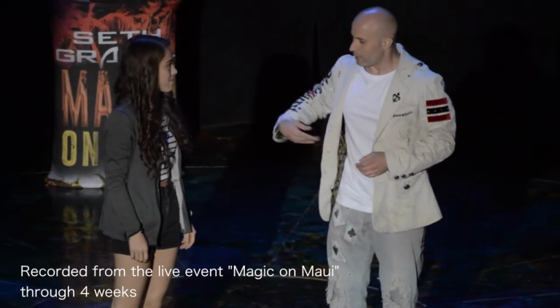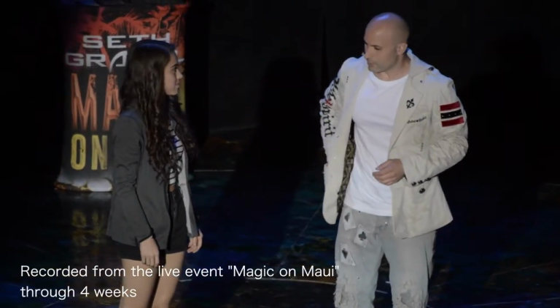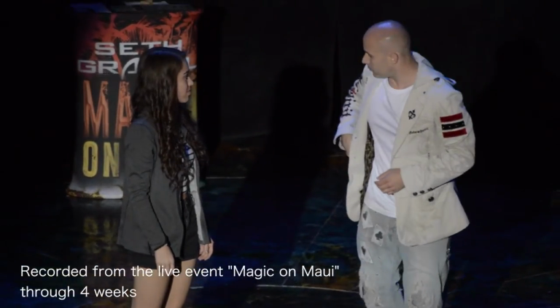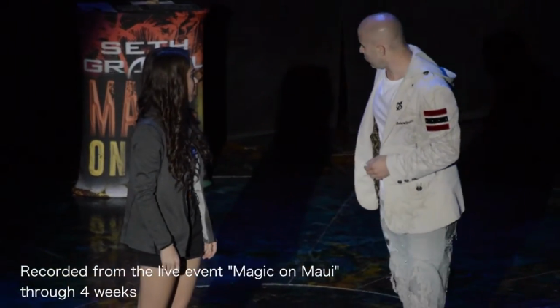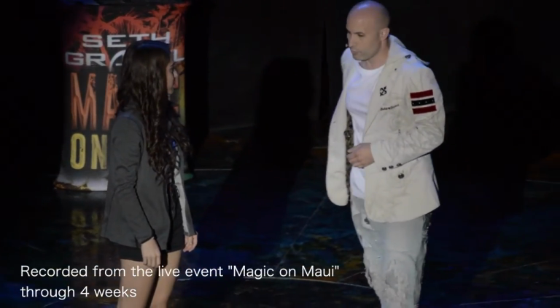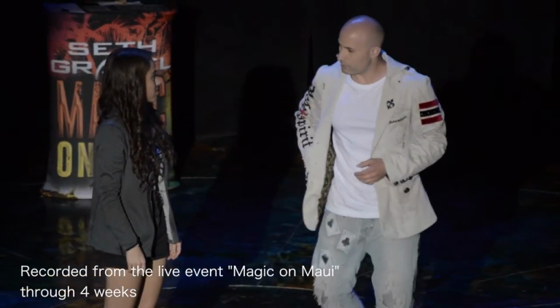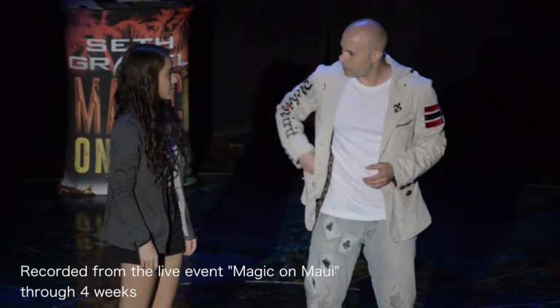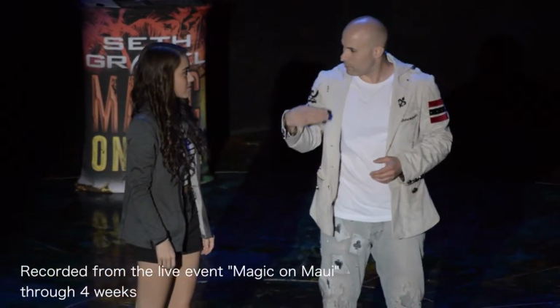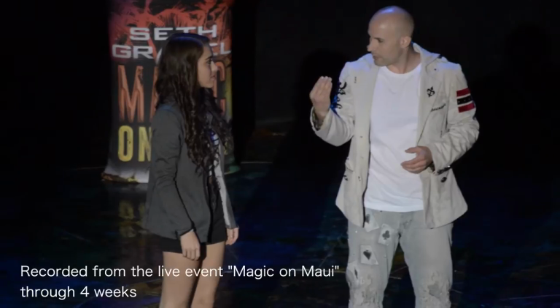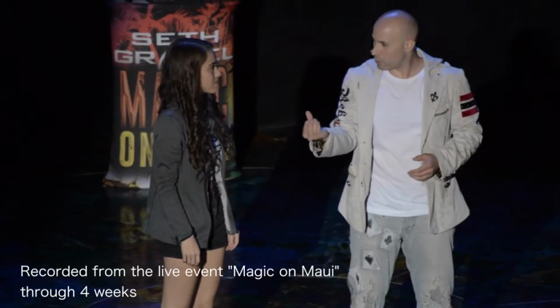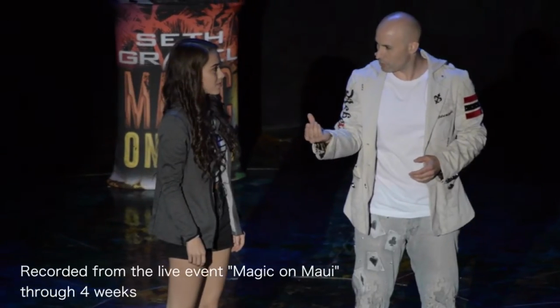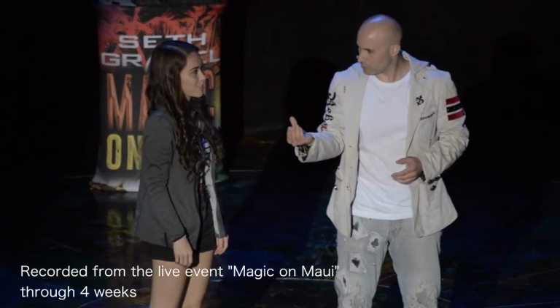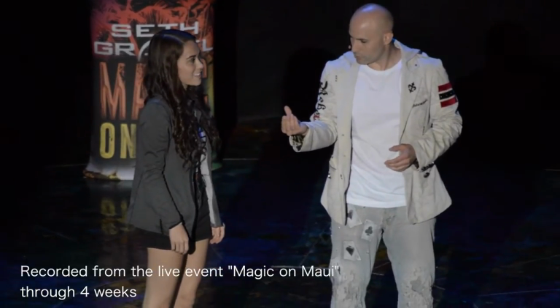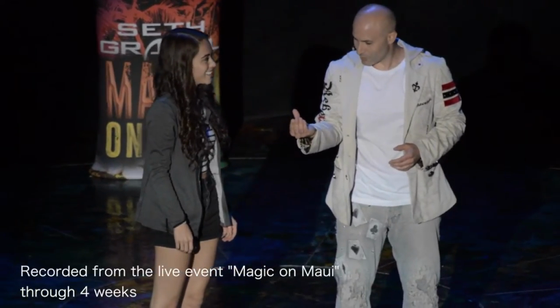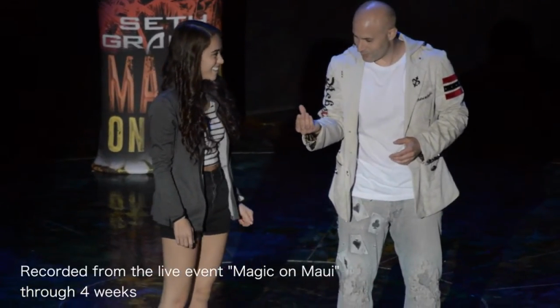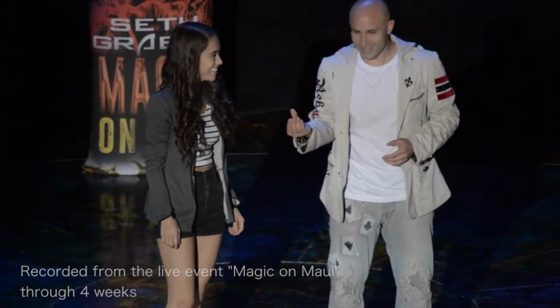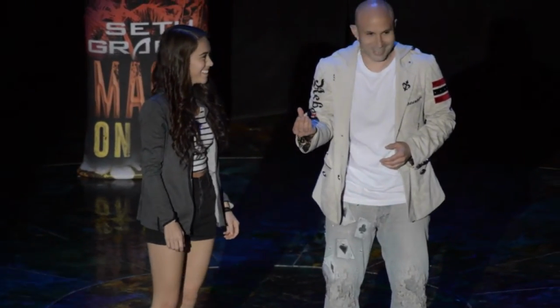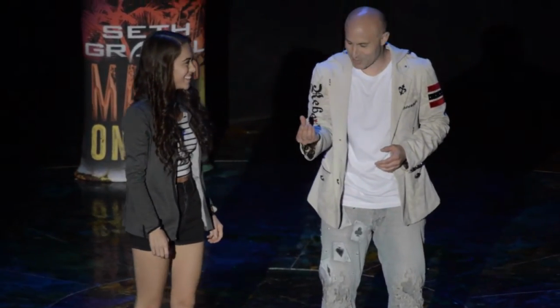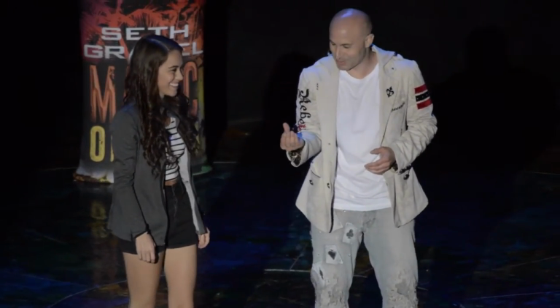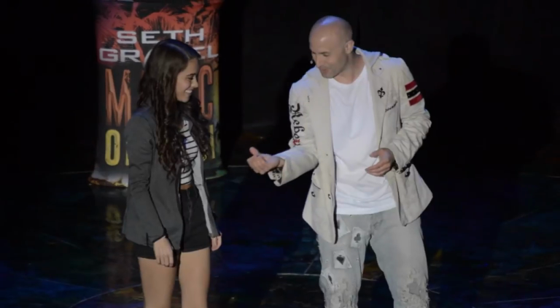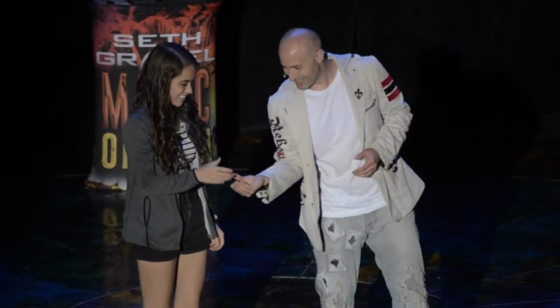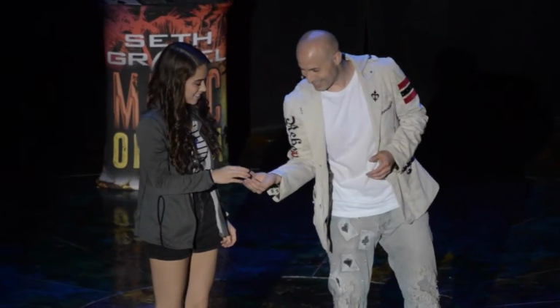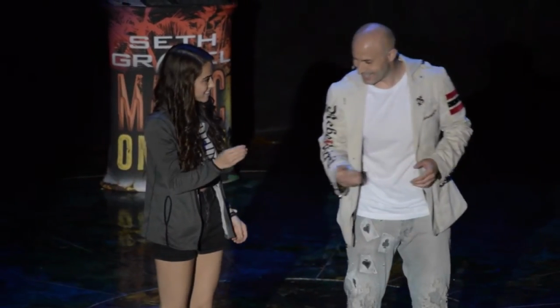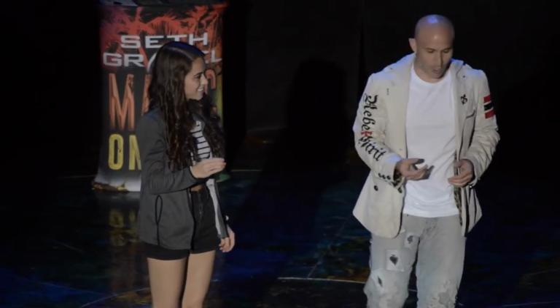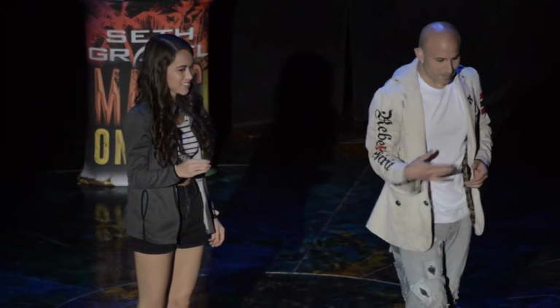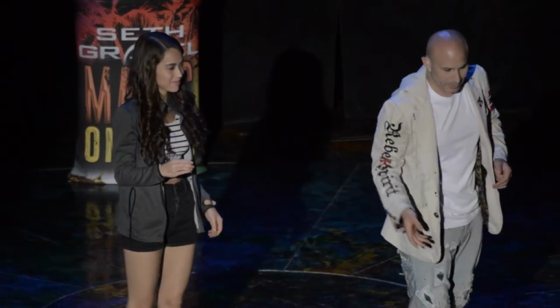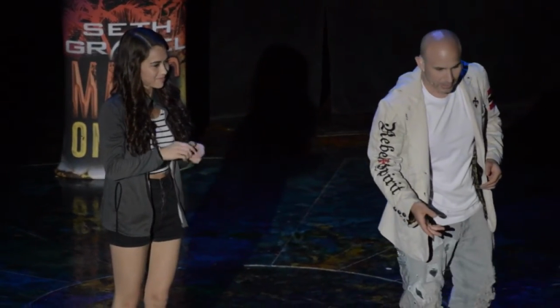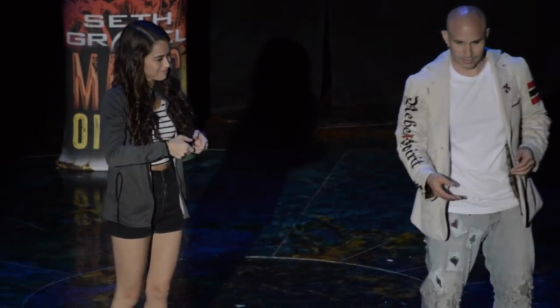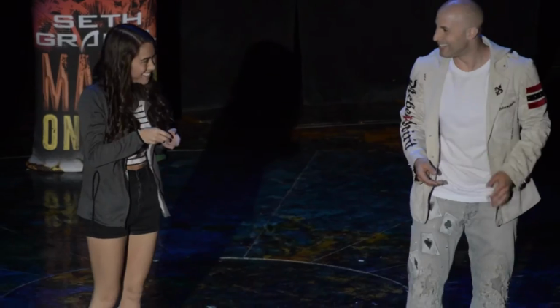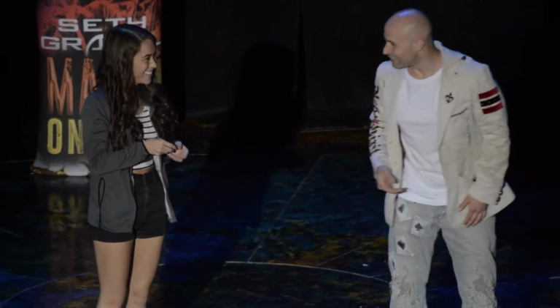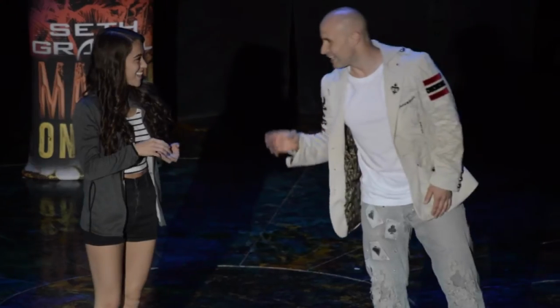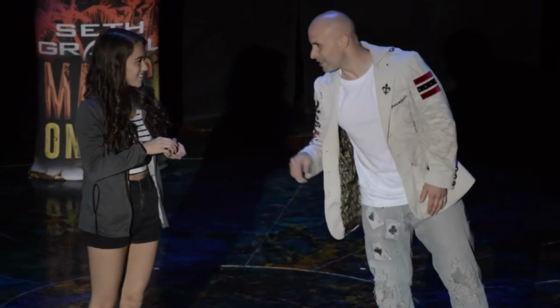I've got something for you. Have you ever seen an invisible deck before? You have? It's impossible. It's invisible. Take it. Go ahead. Mix up the deck. You gotta take it out of the box.